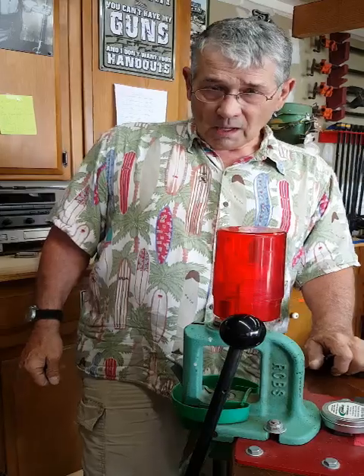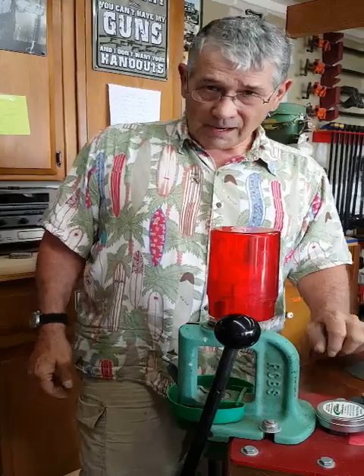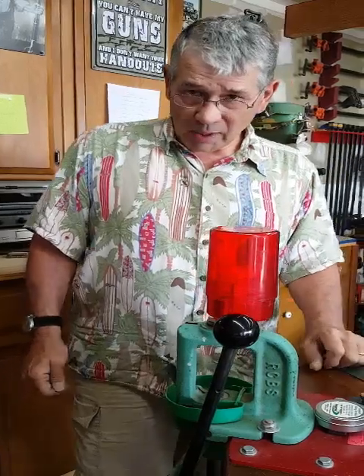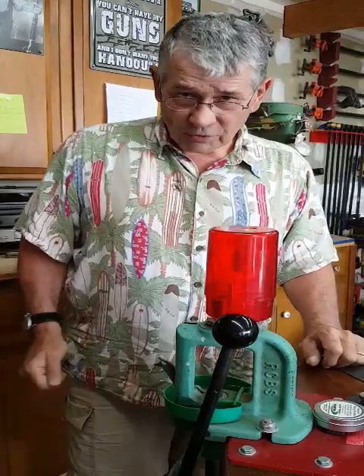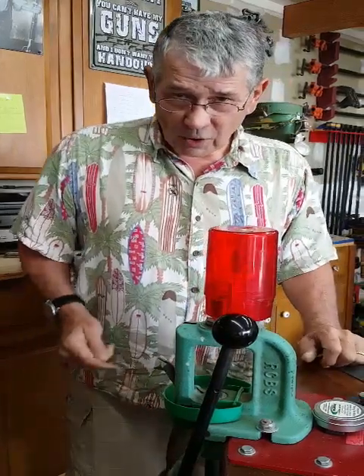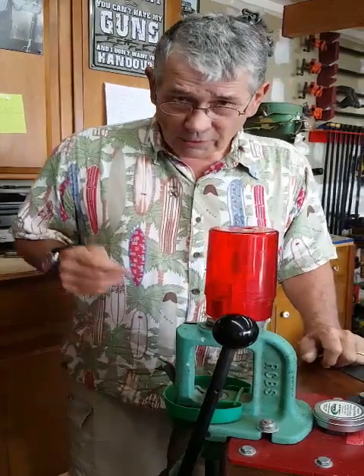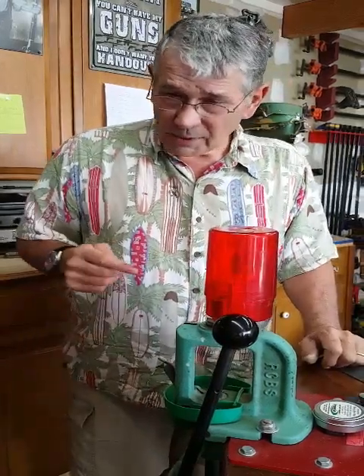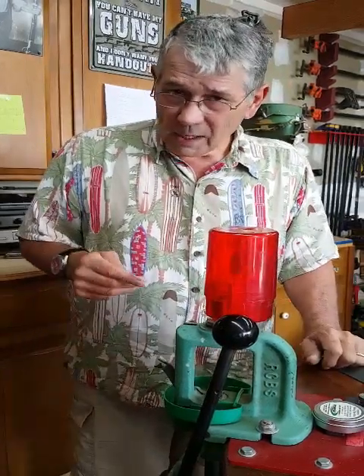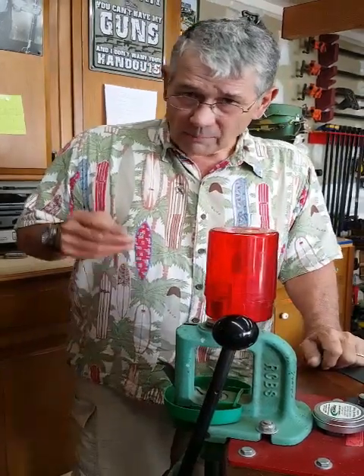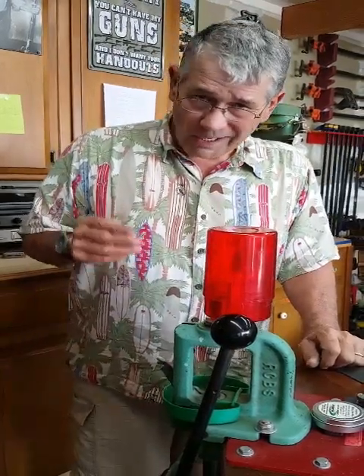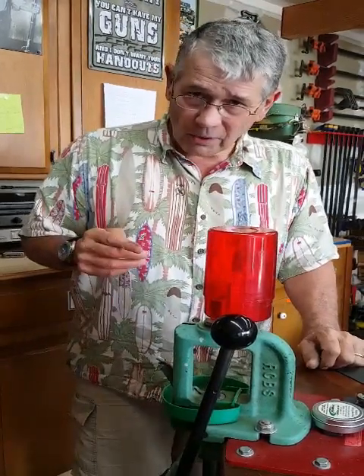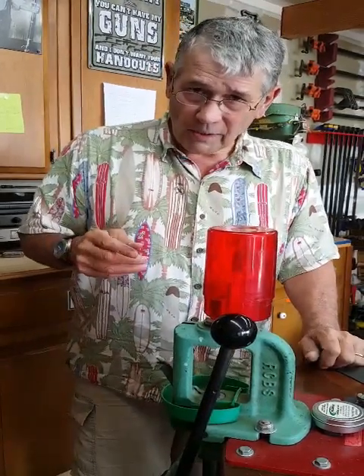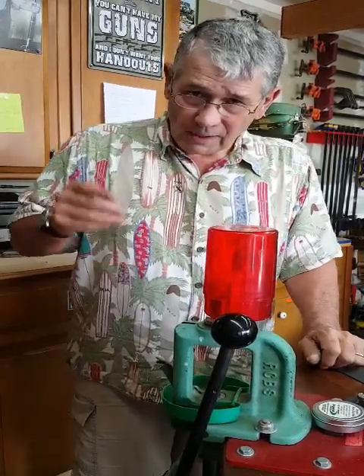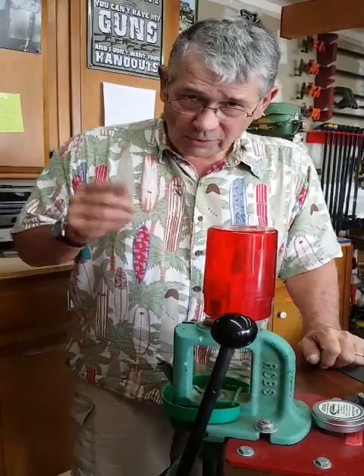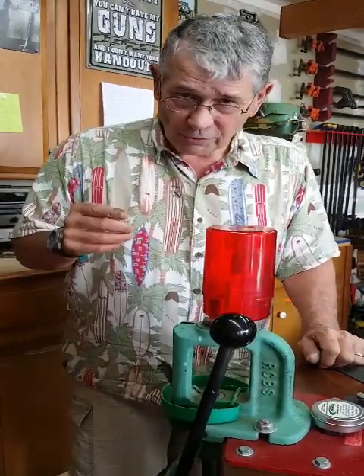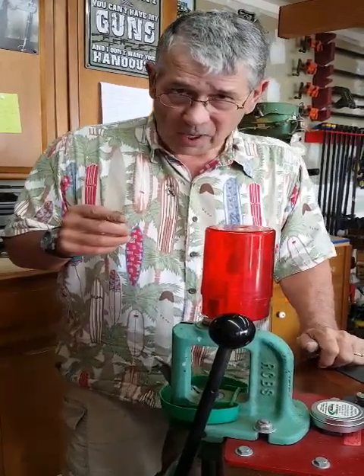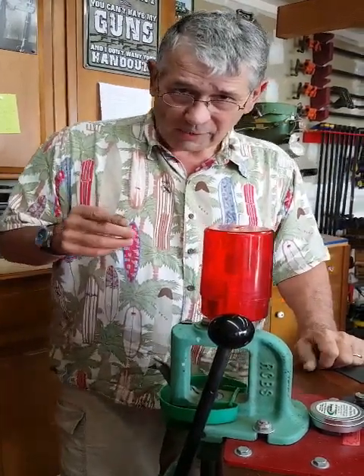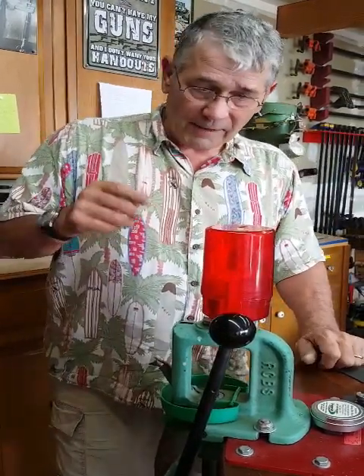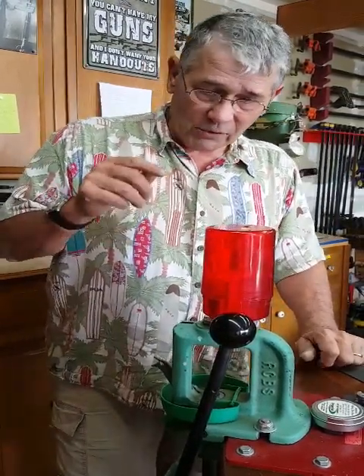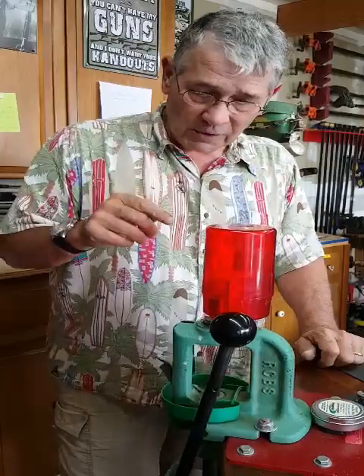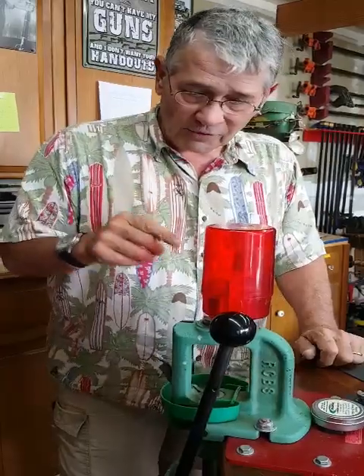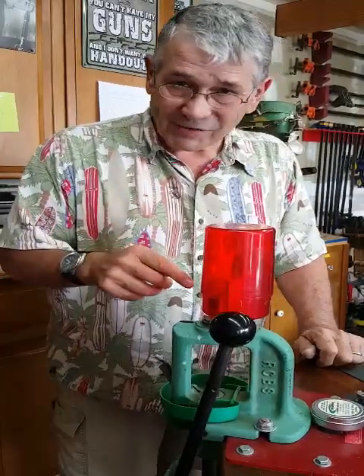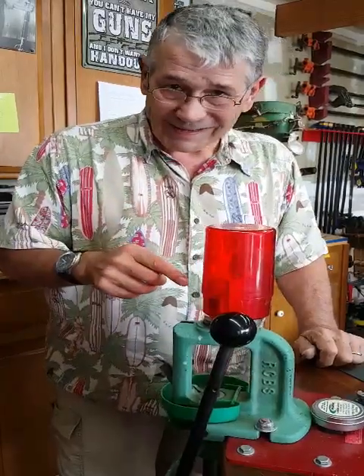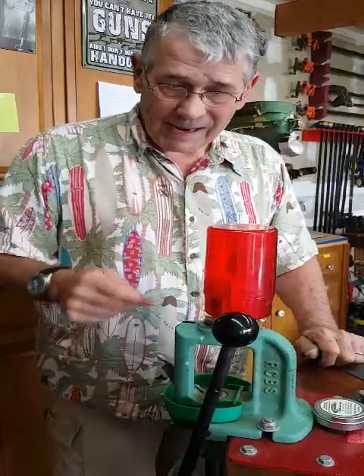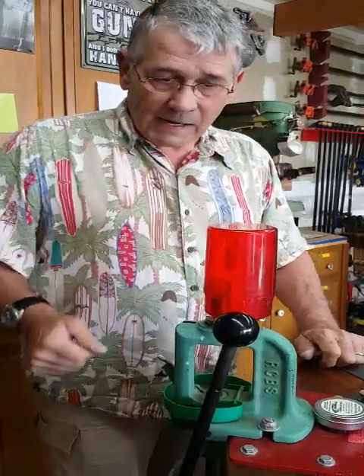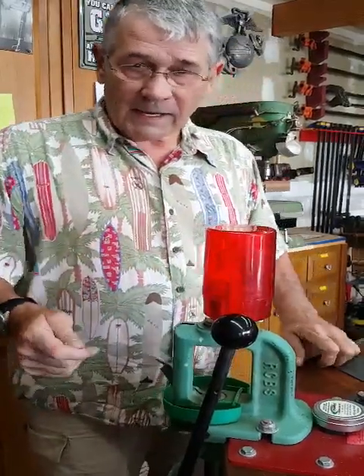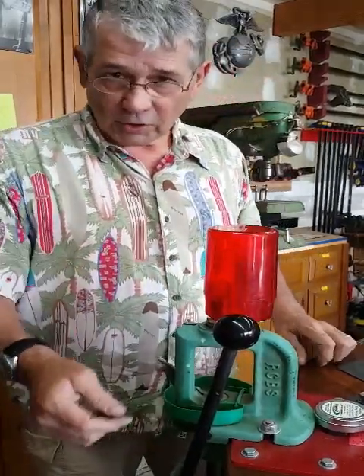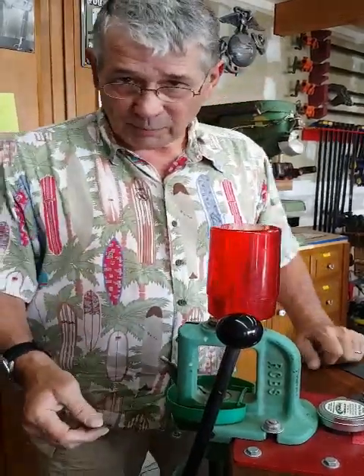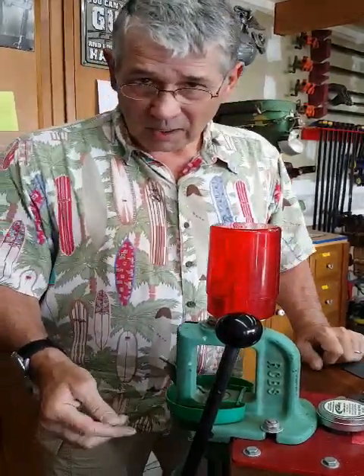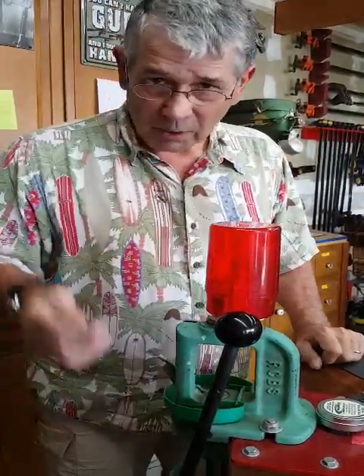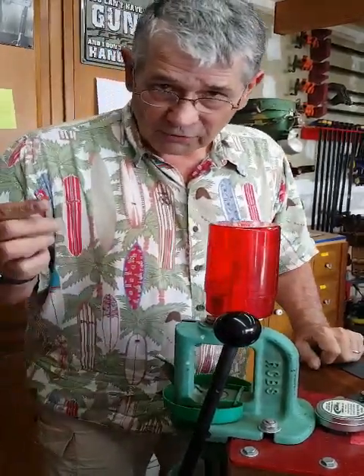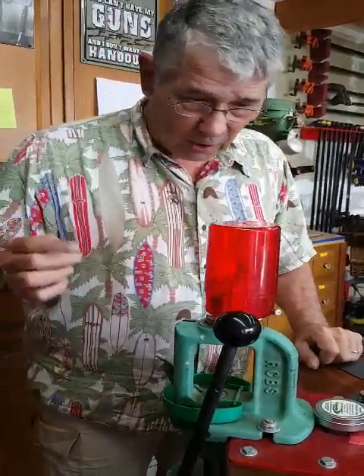Hi, my name is Charles Irby. I'm a hand loader and I use your products. I'm using this sizing die and it's a good product but it's slow.